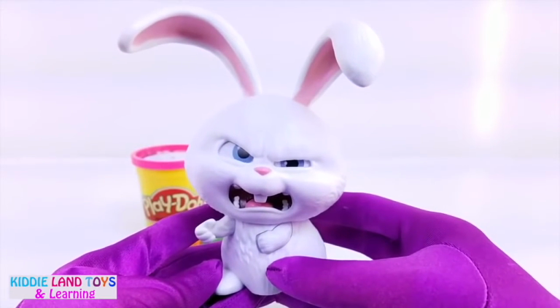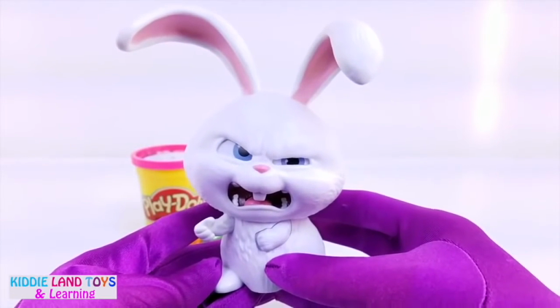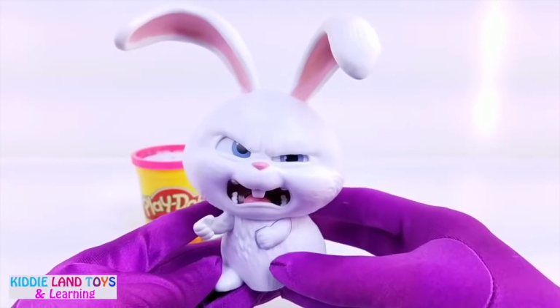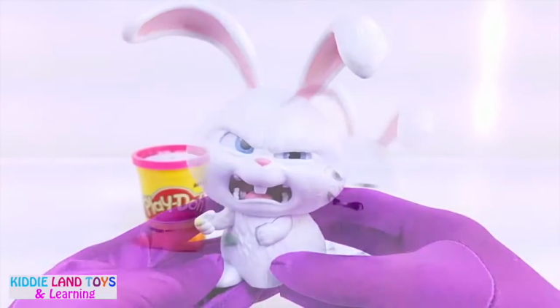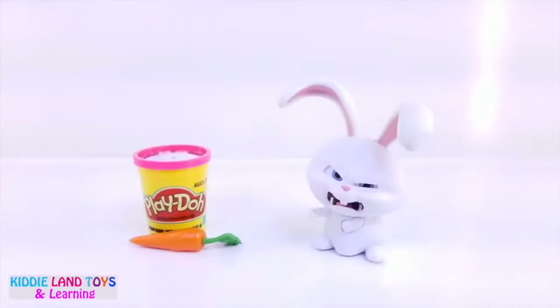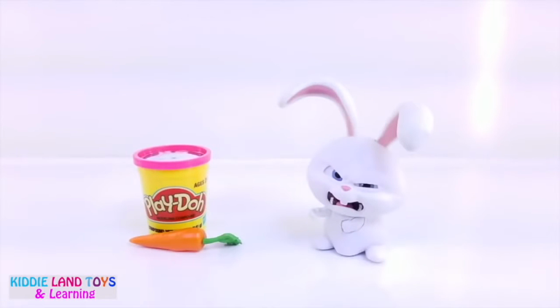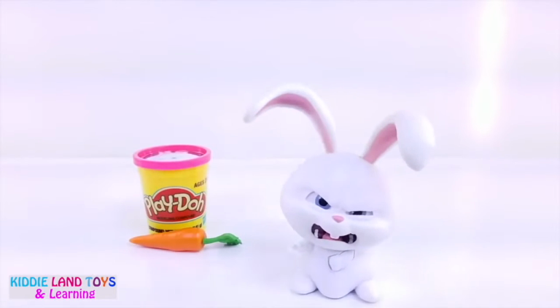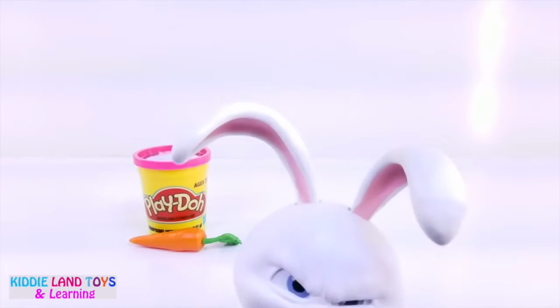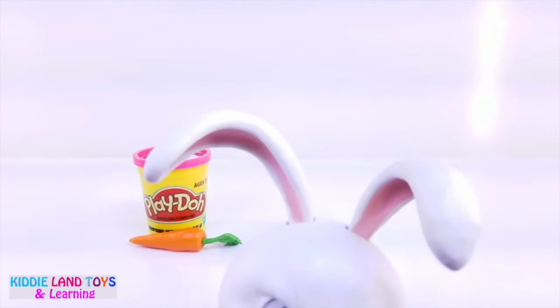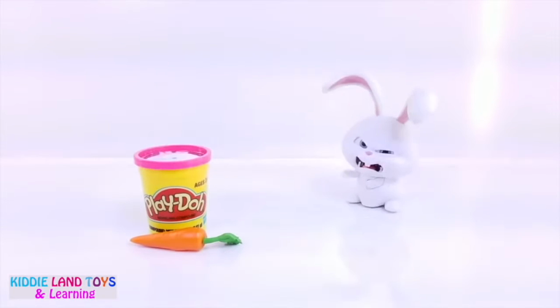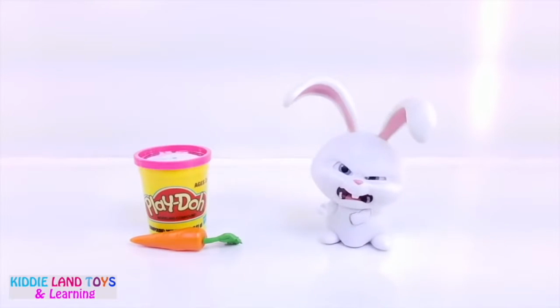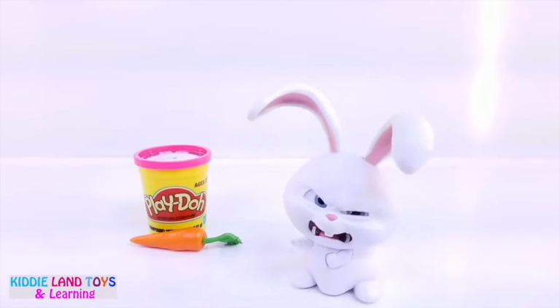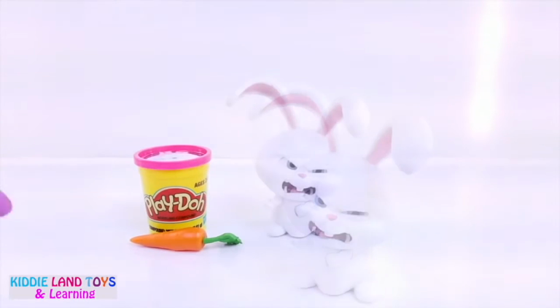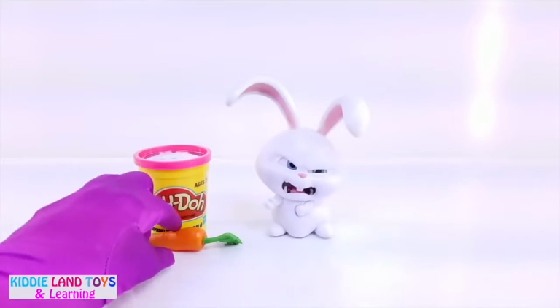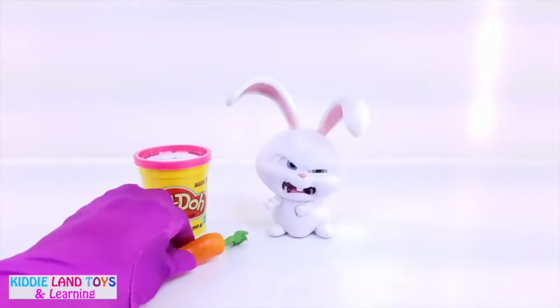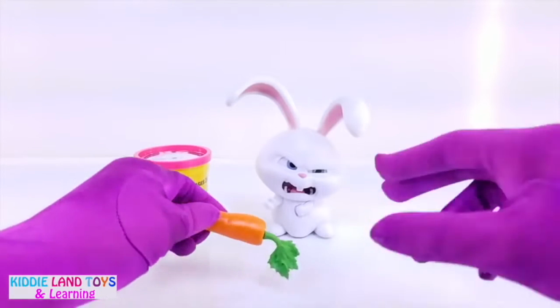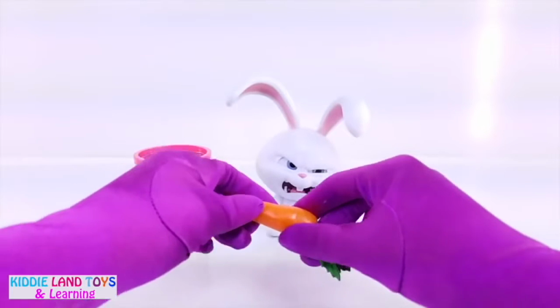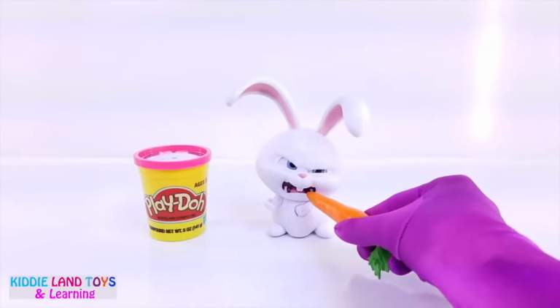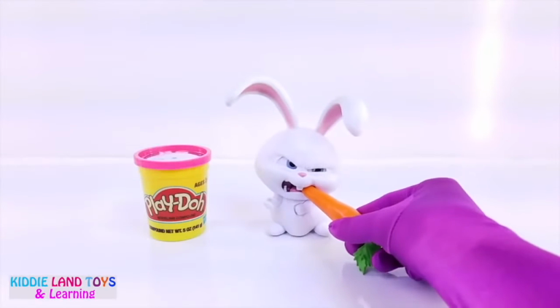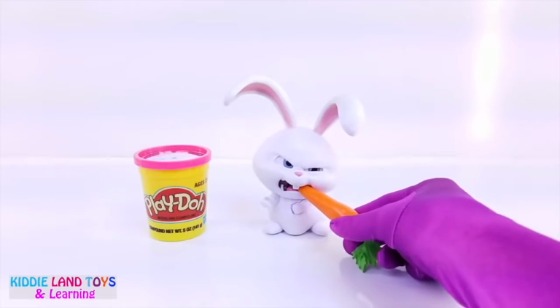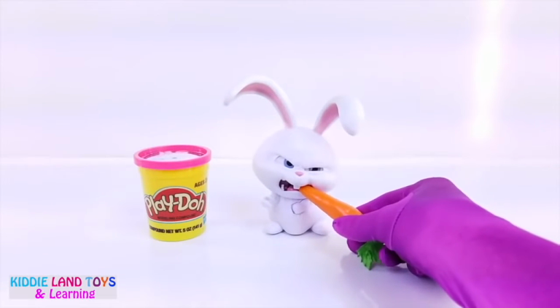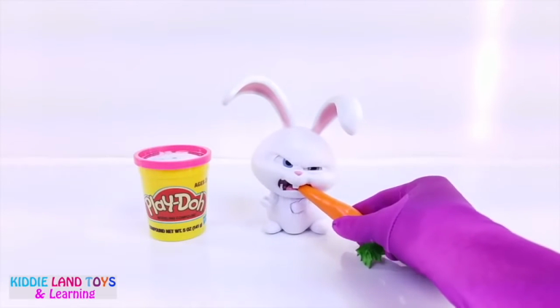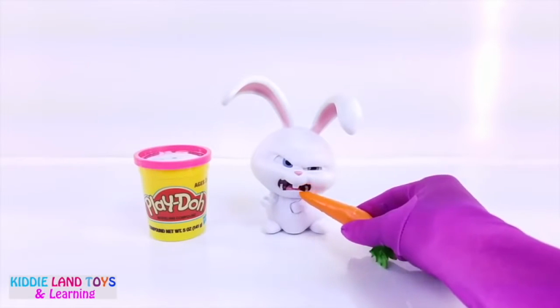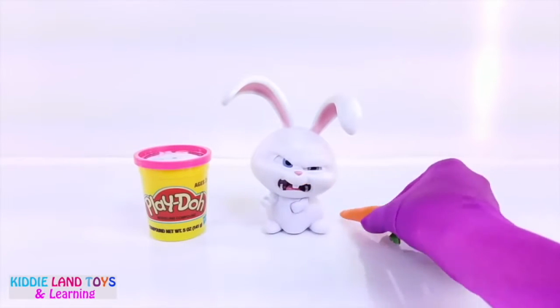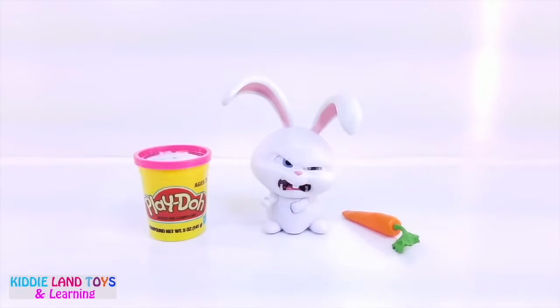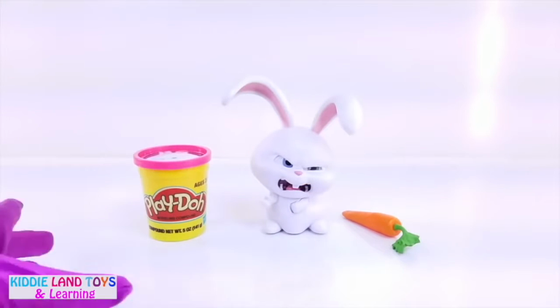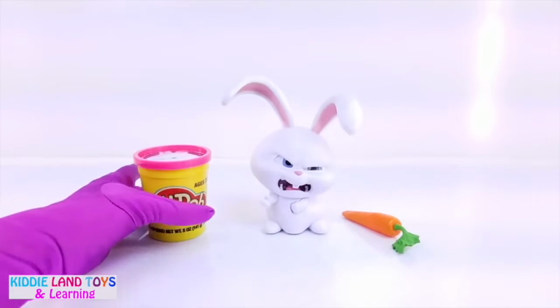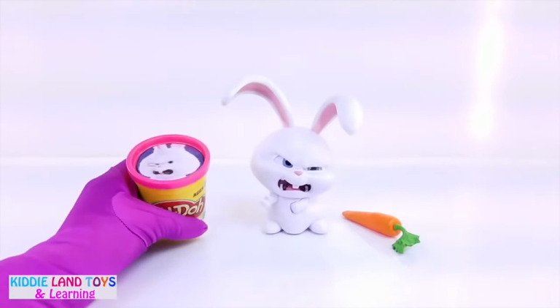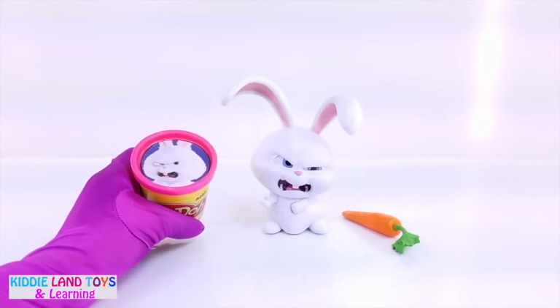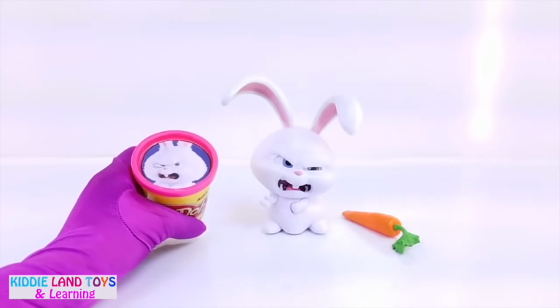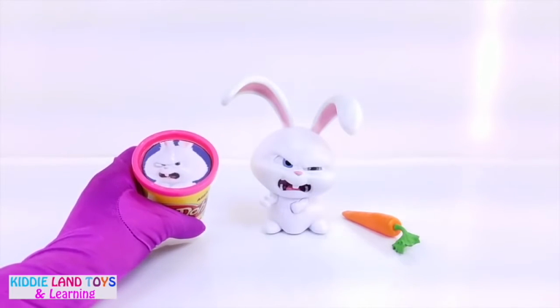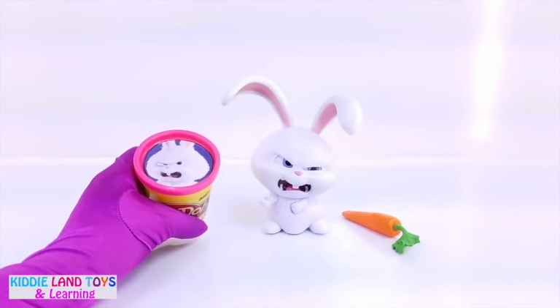I've been waiting forever! There's no way! Let's see what surprises are in Snowball's Play-Doh Tub.